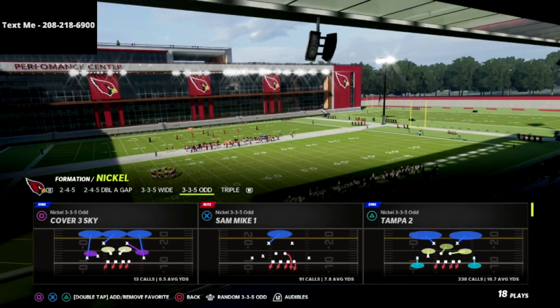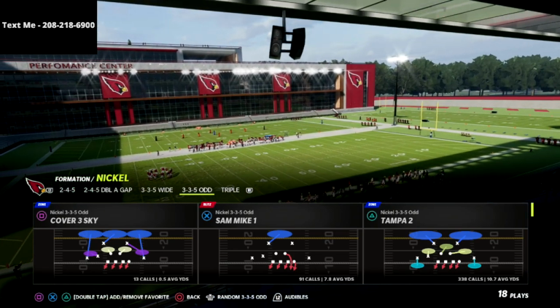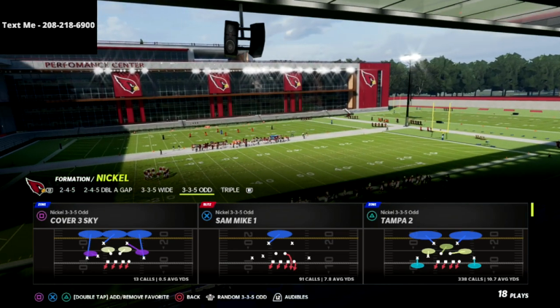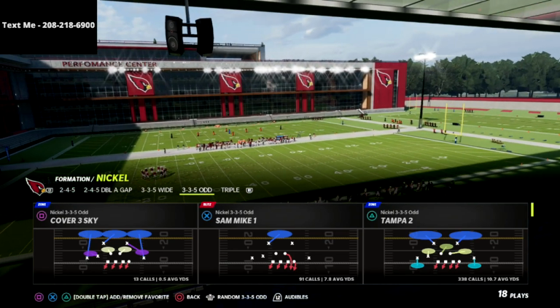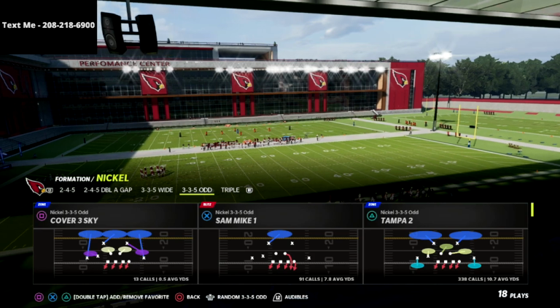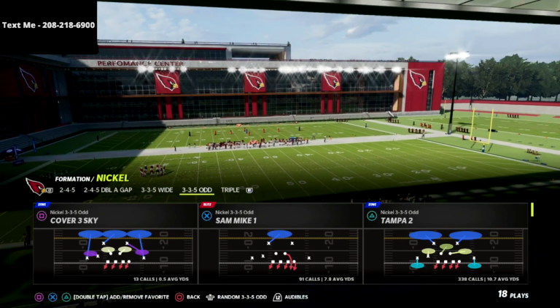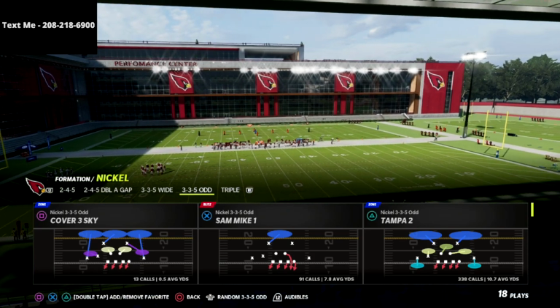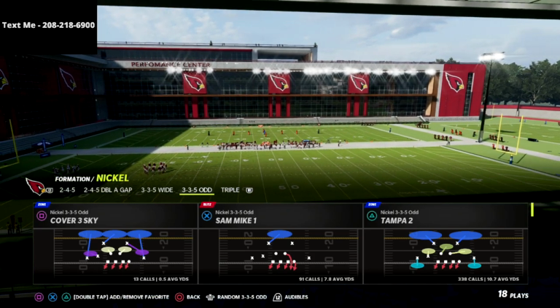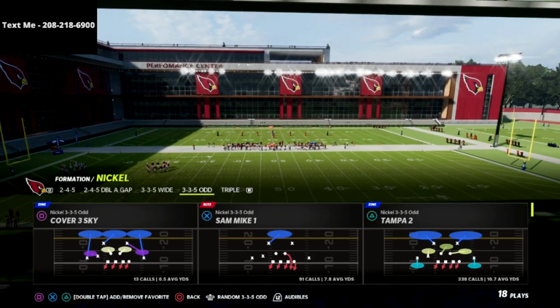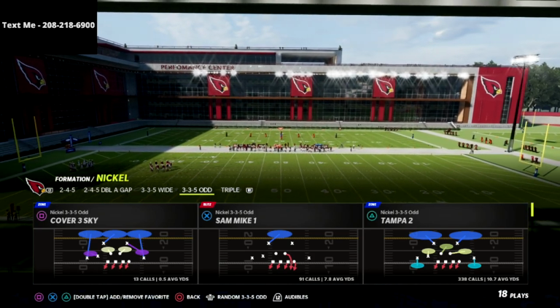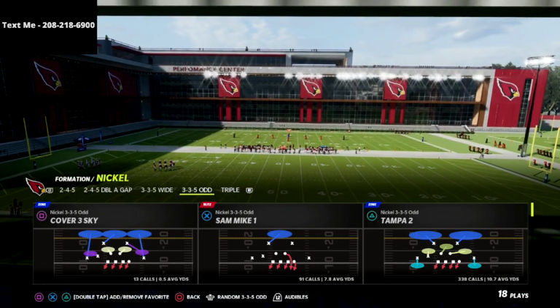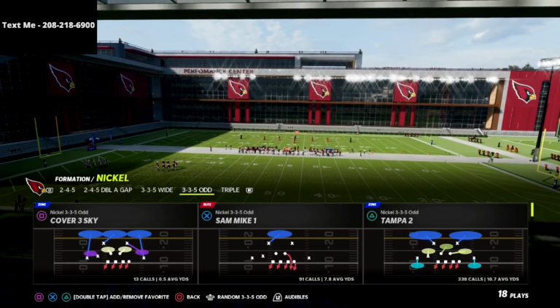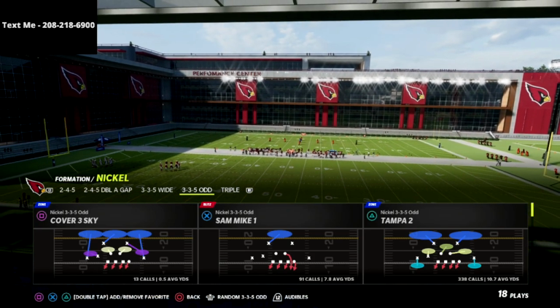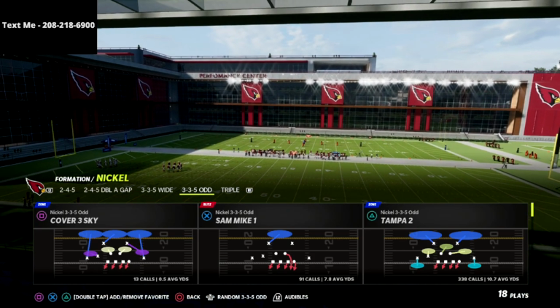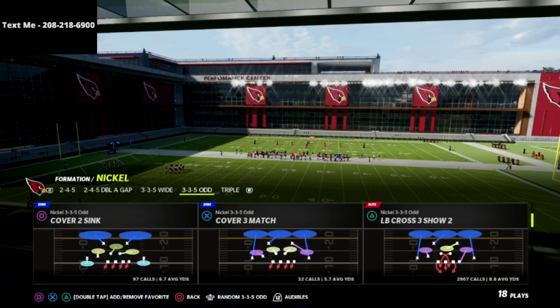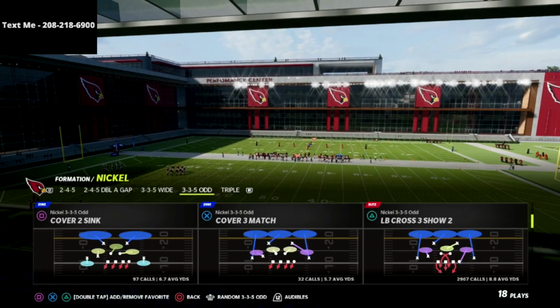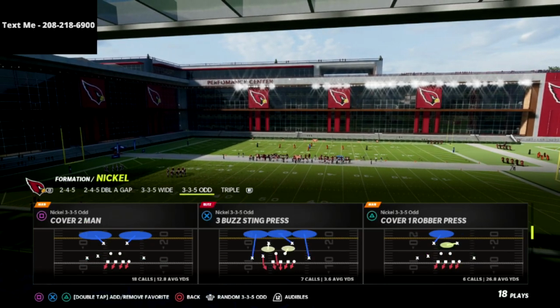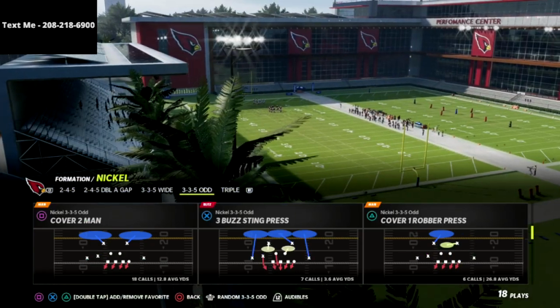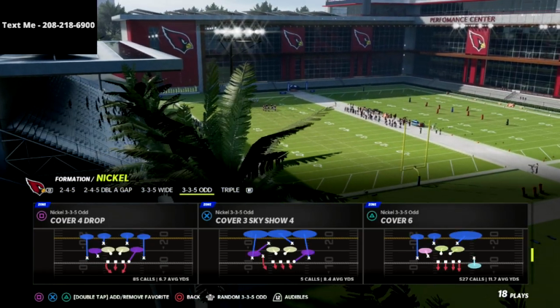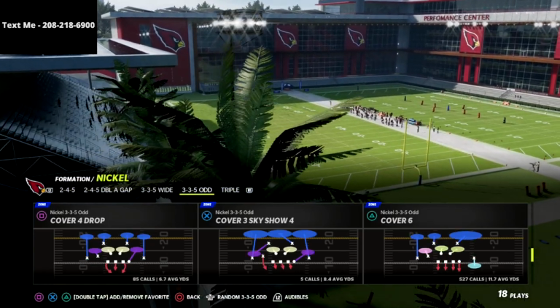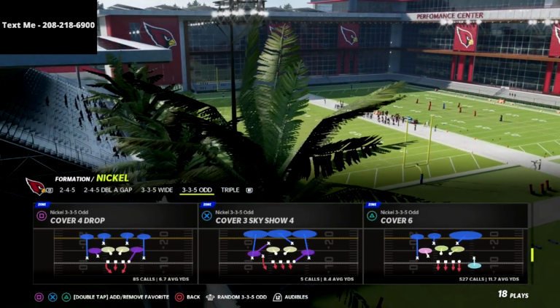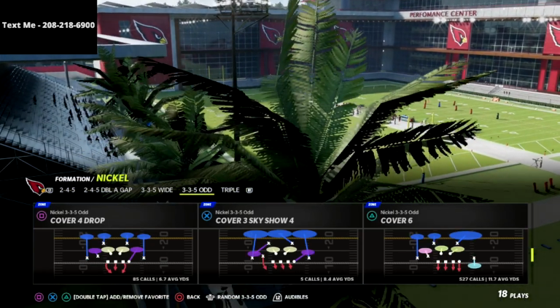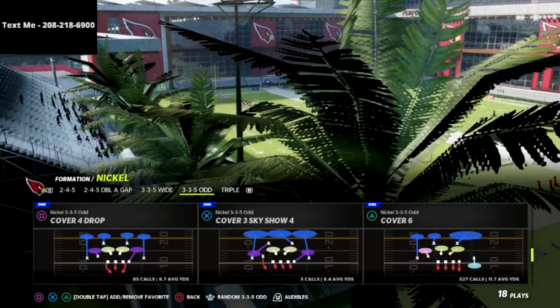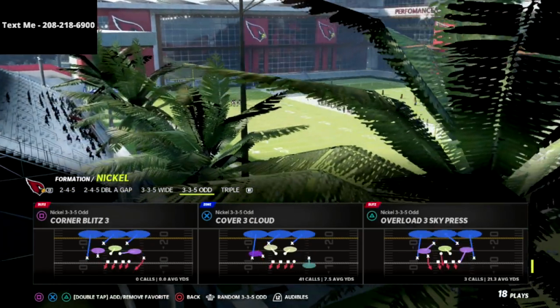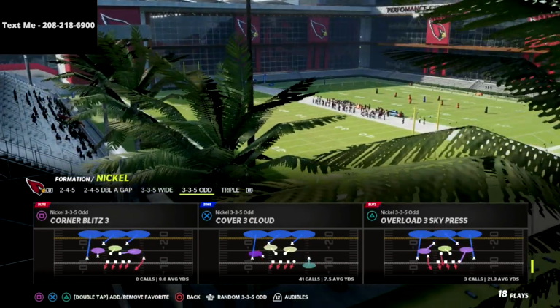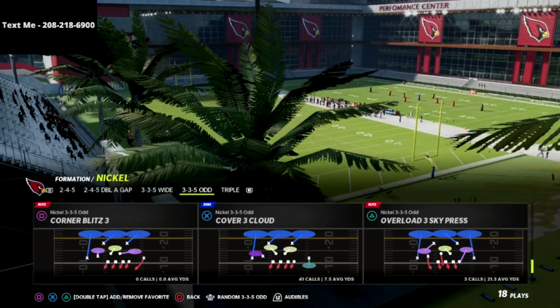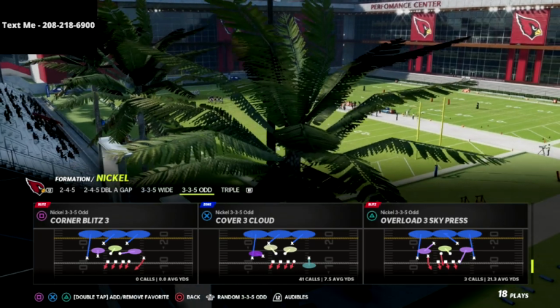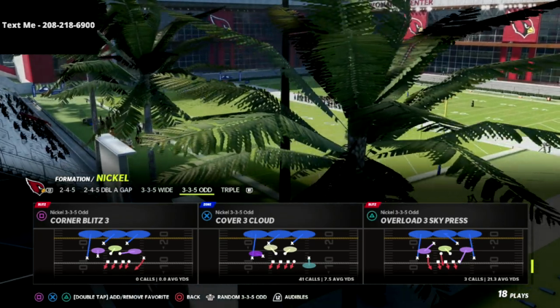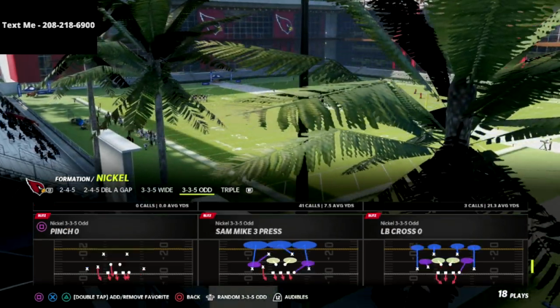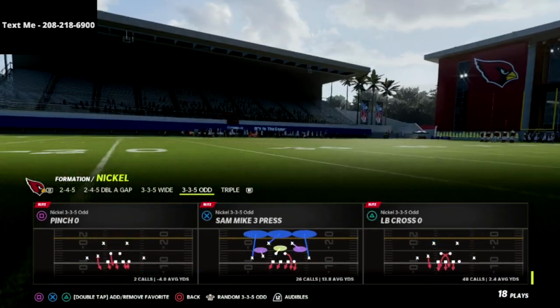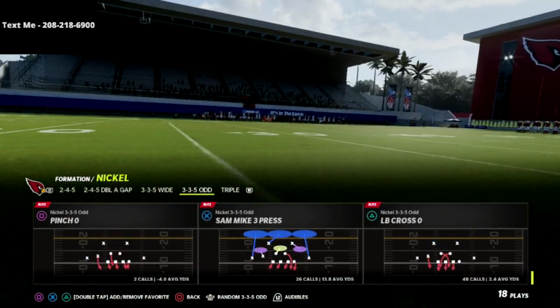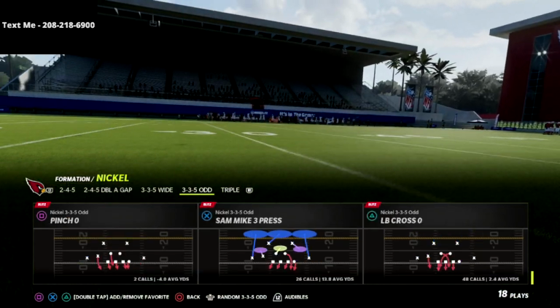If you want to get my full 335 Odd defensive ebook, there's a link in the description below where you can get it. It's on sale for just $15. All you gotta do is click the link and it'll take you right over to the website where you can get the guide.